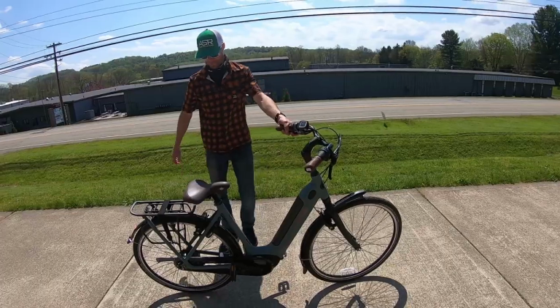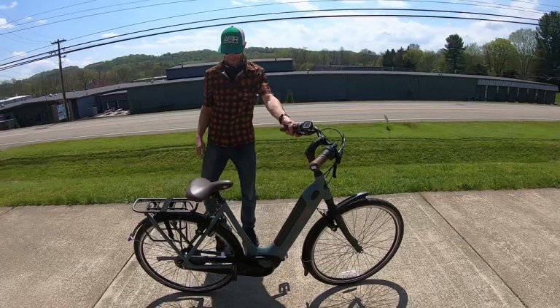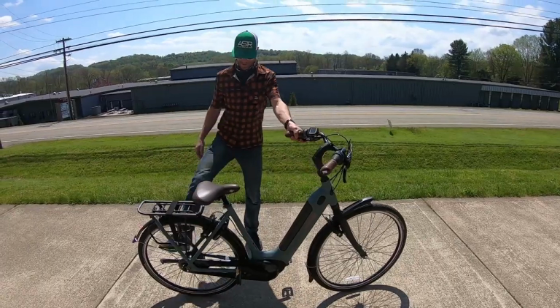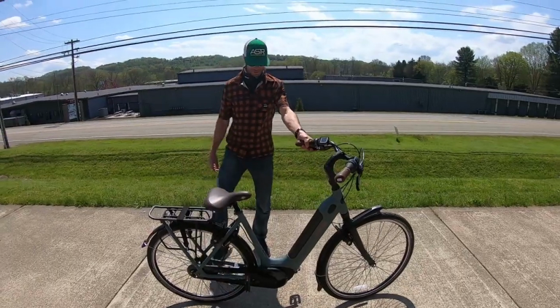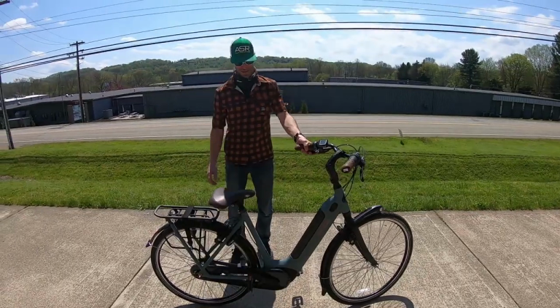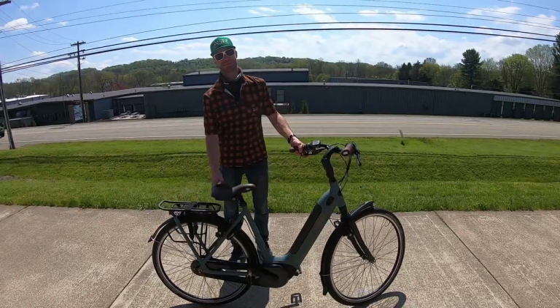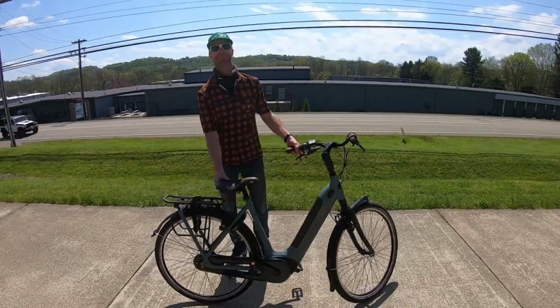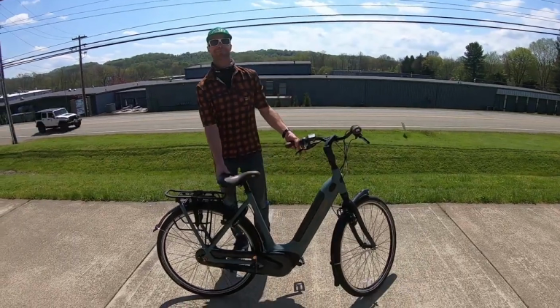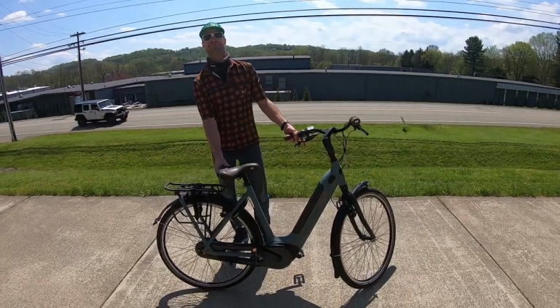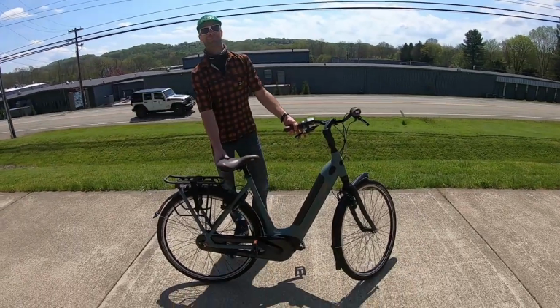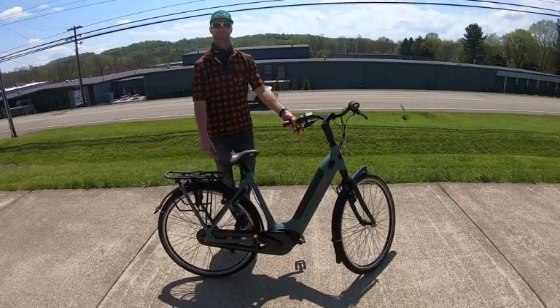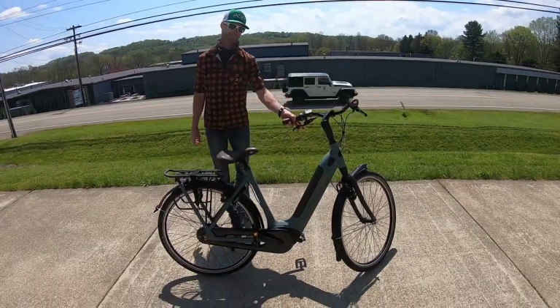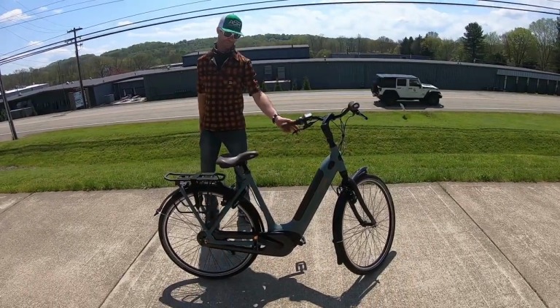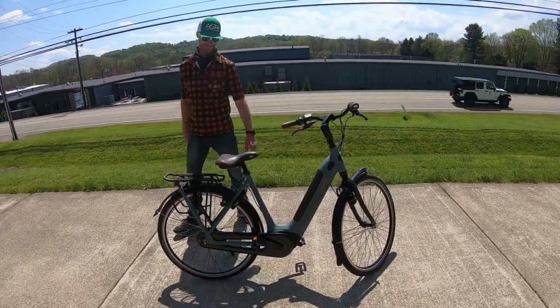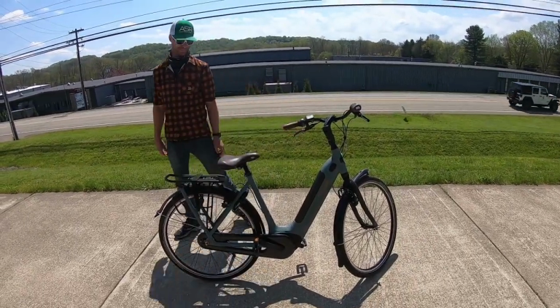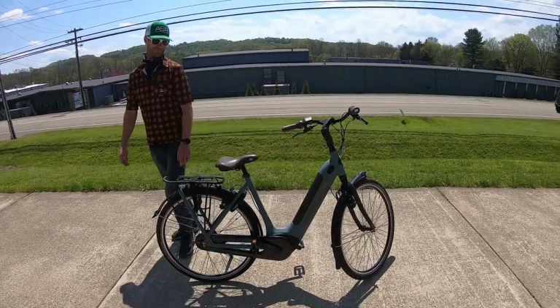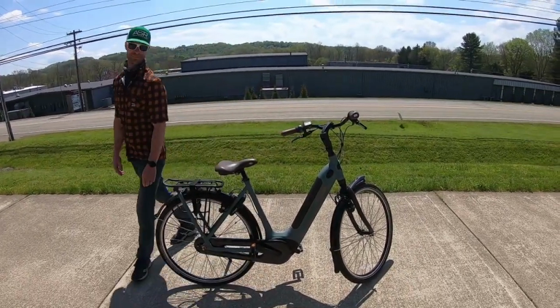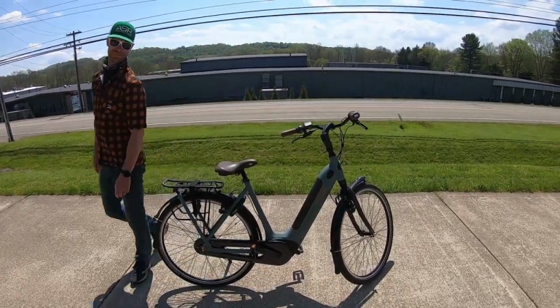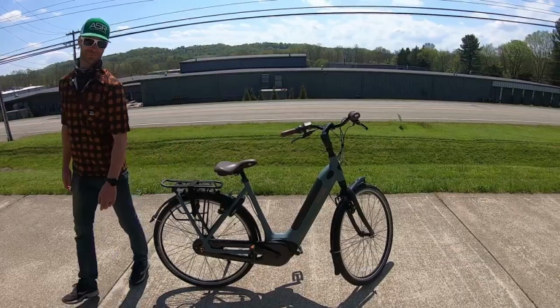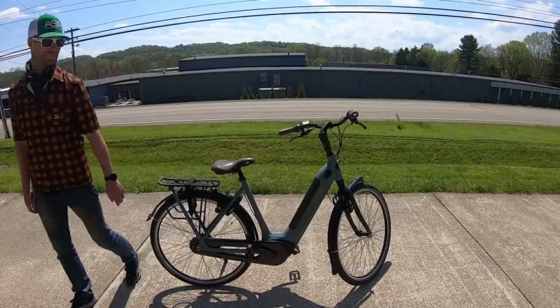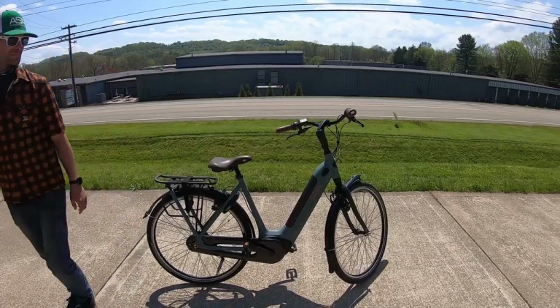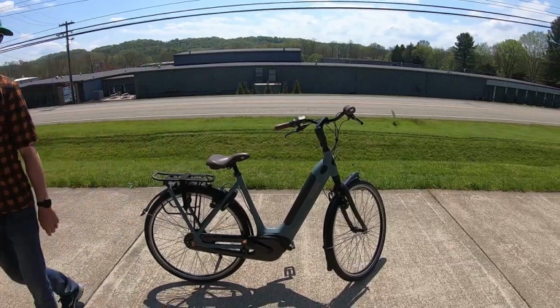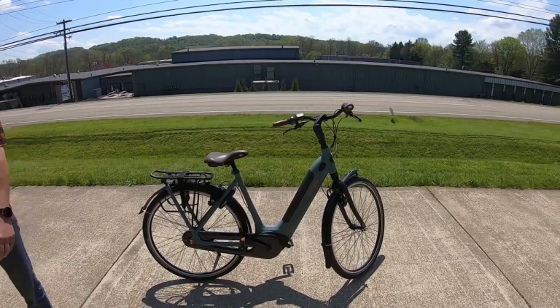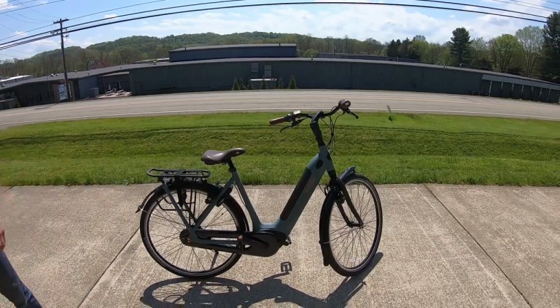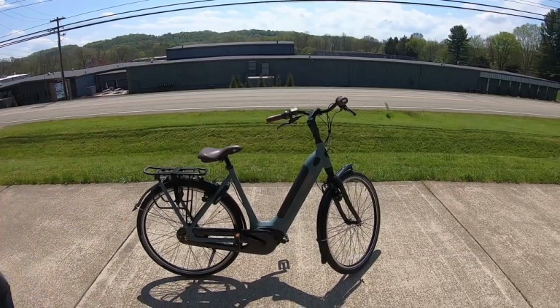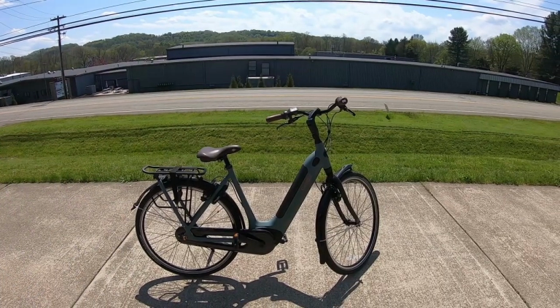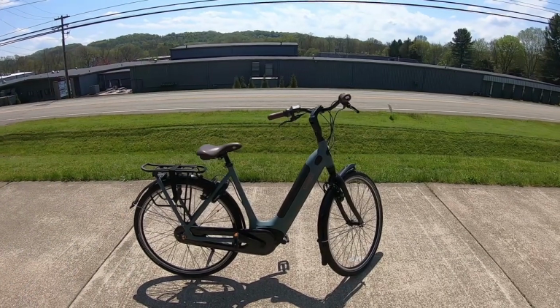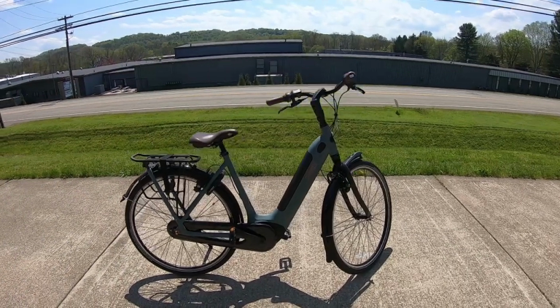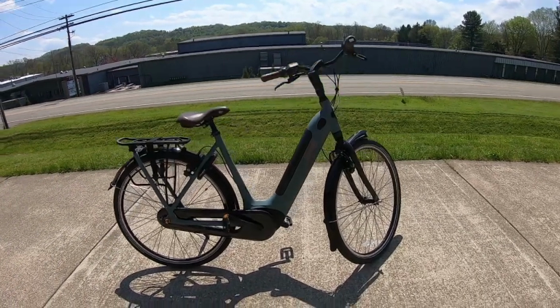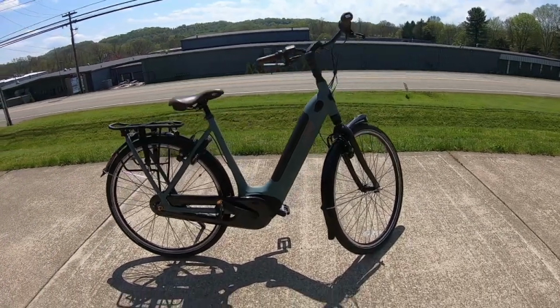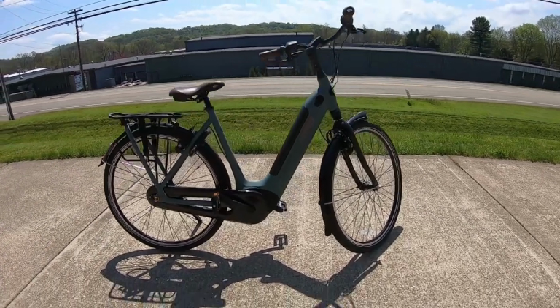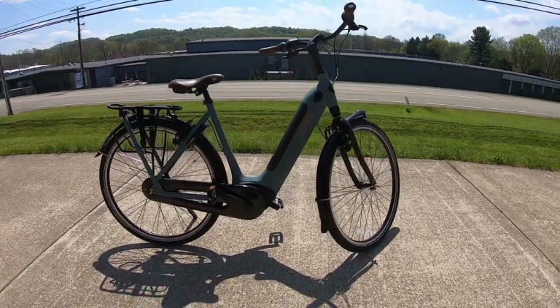Thanks for taking us out for a ride on it and showing us everything, Jeff. Thanks for paying attention. Come on down to Adams Soul Rides, take it for a test ride and see what you guys think. Or we can drop it off at your house — just give us a call. Gazelle Arroyo Elite.